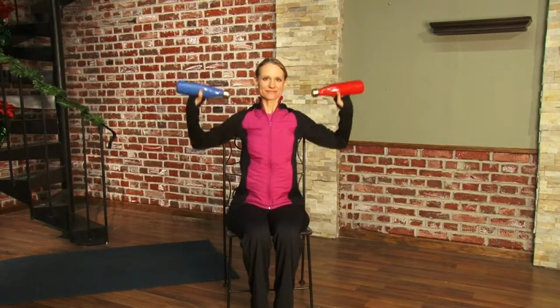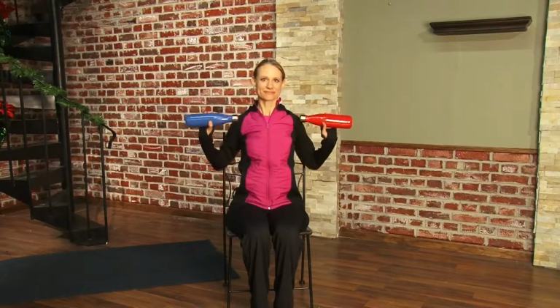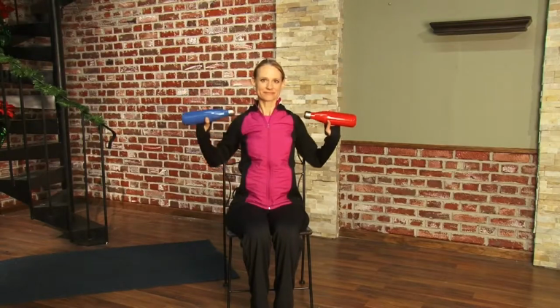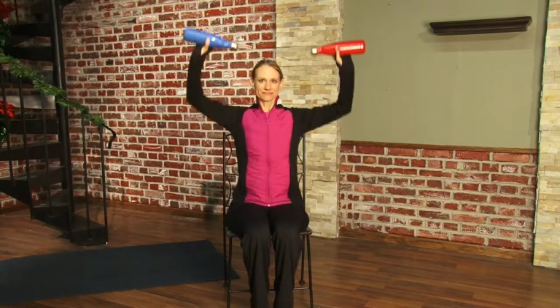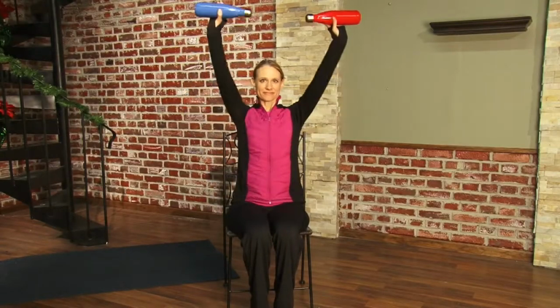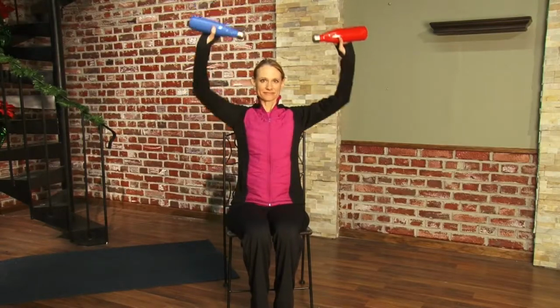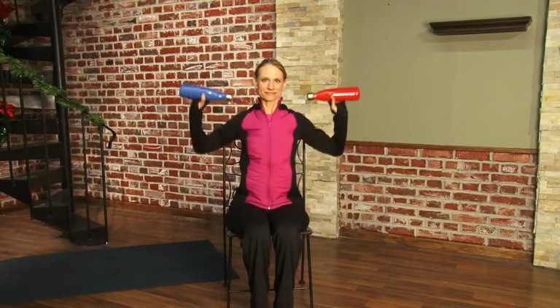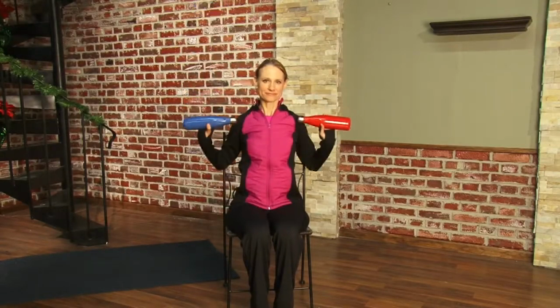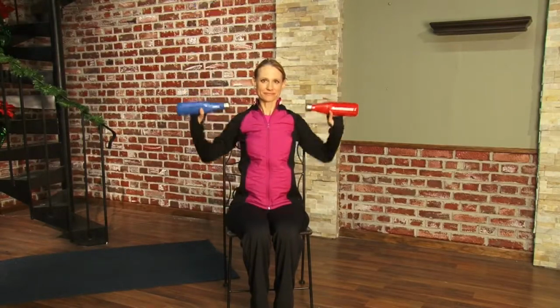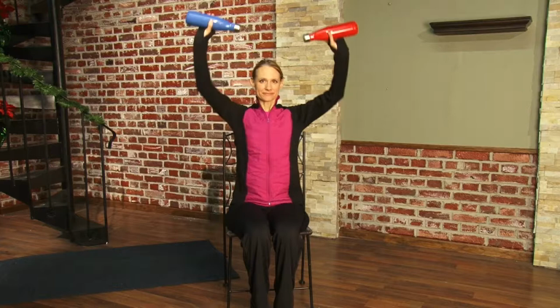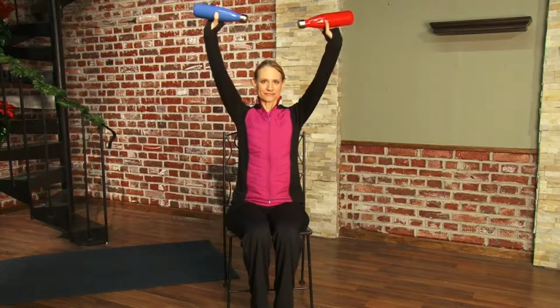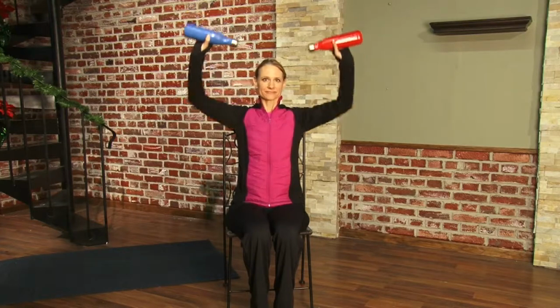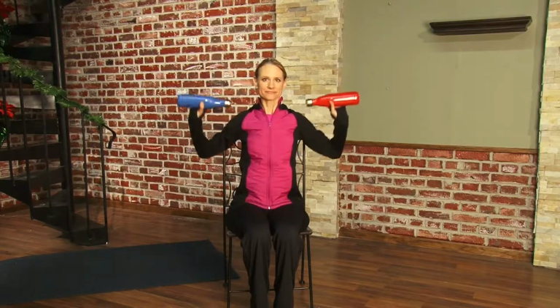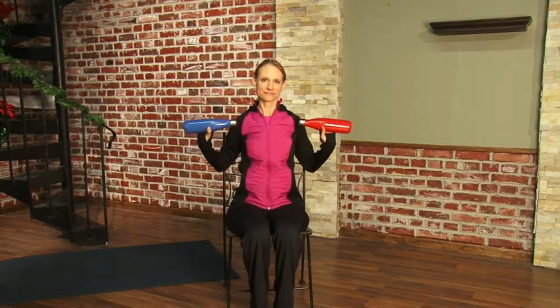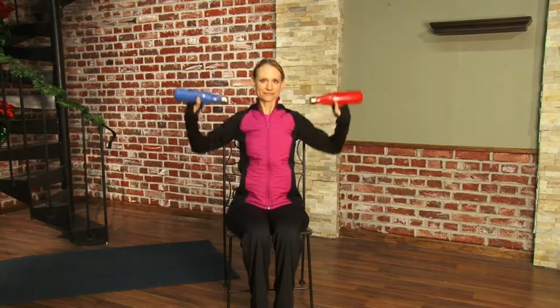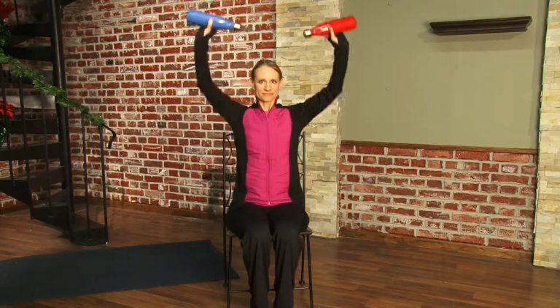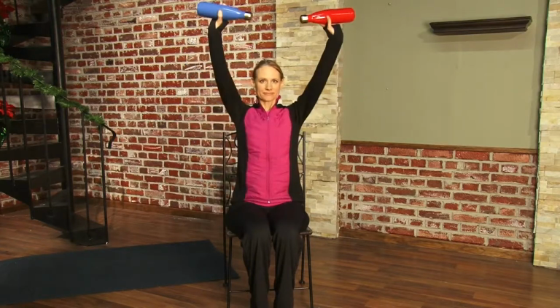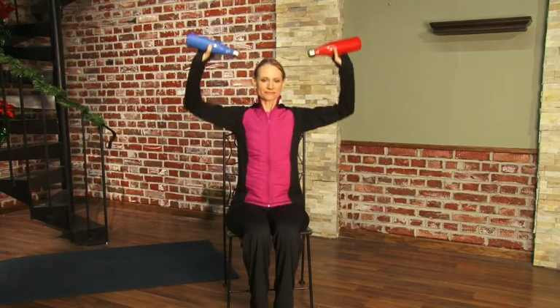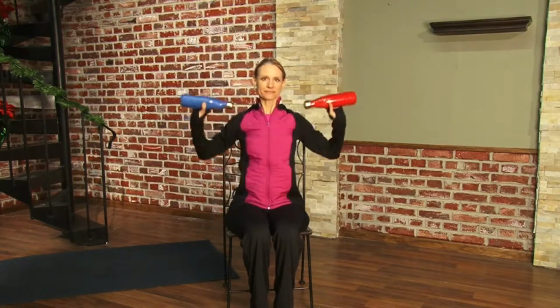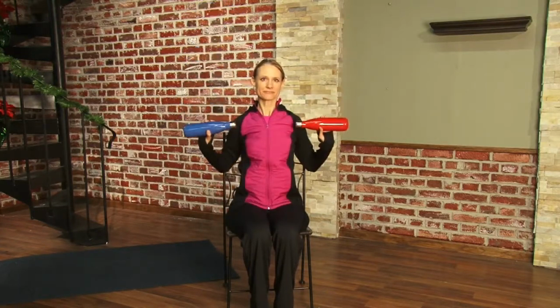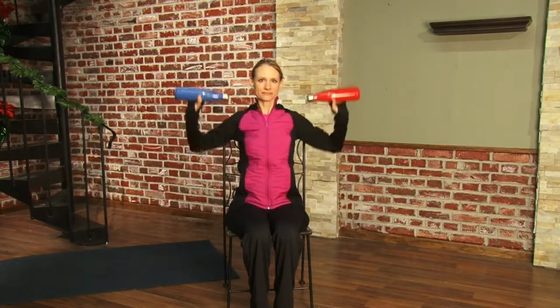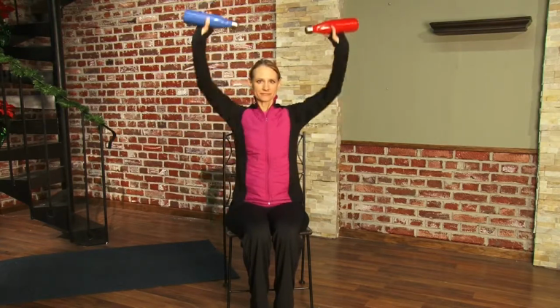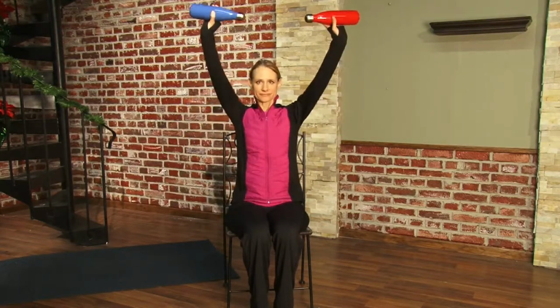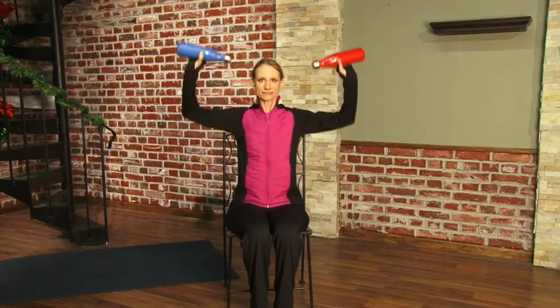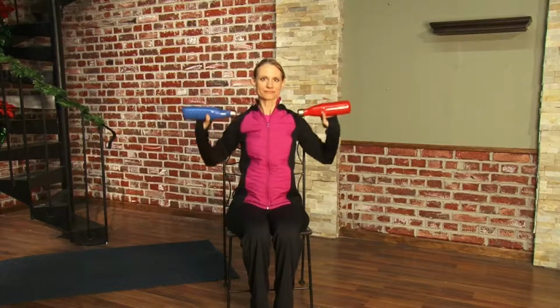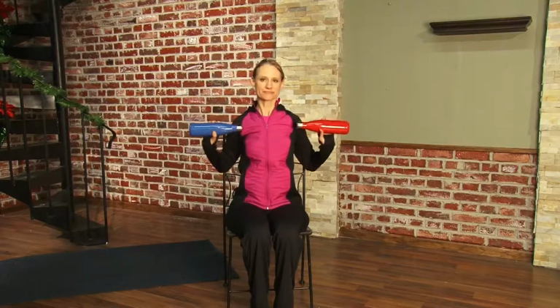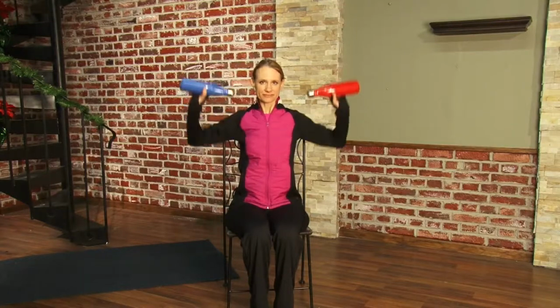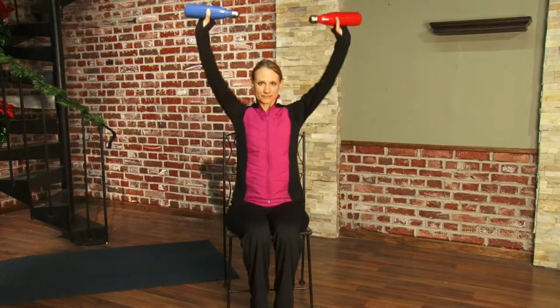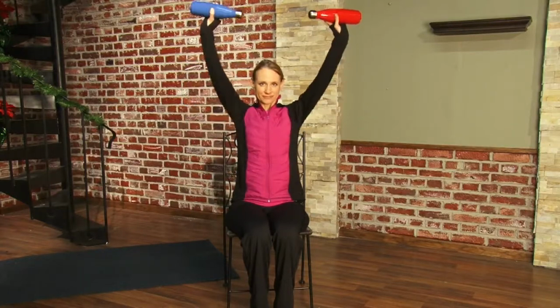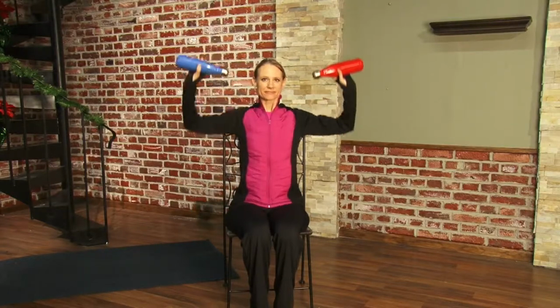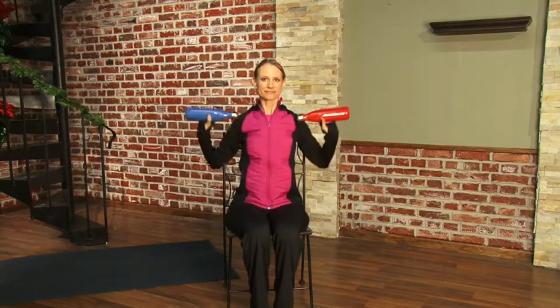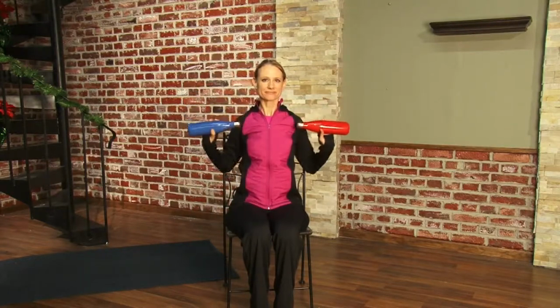Now I want to show you how to do a basic shoulder press from your living room. Once again we're doing it sitting down using your dining room chair and the bottles of water. A shoulder press works those upper shoulder muscles and of course your upper back muscles.